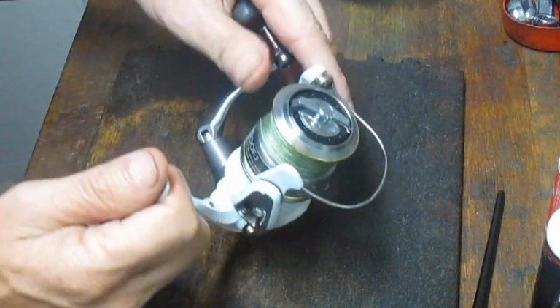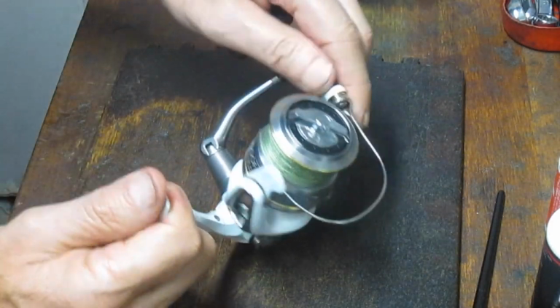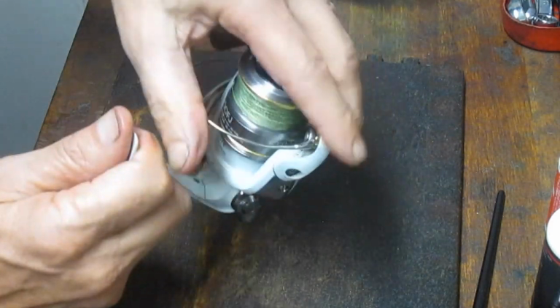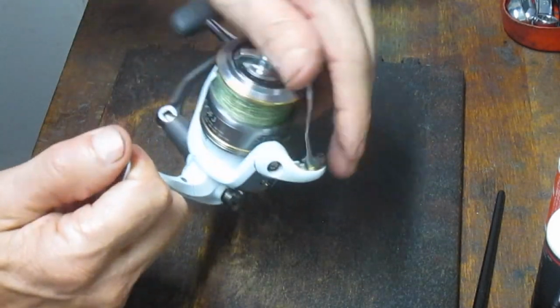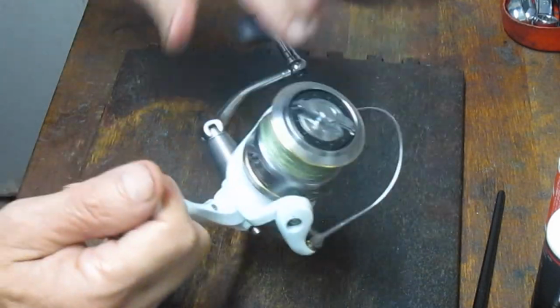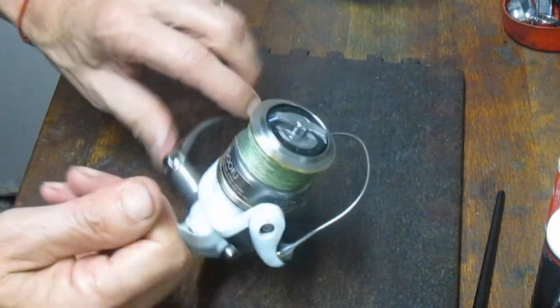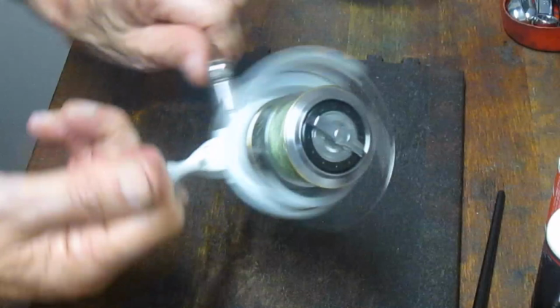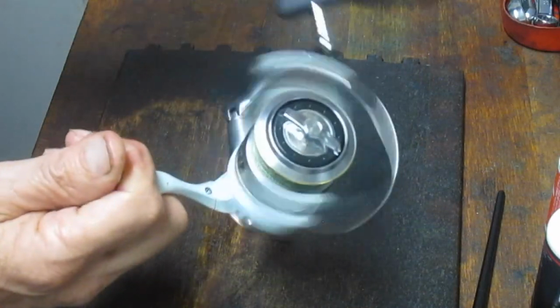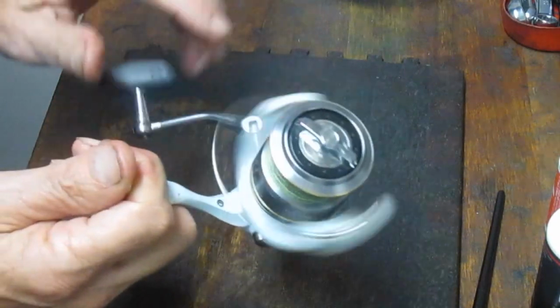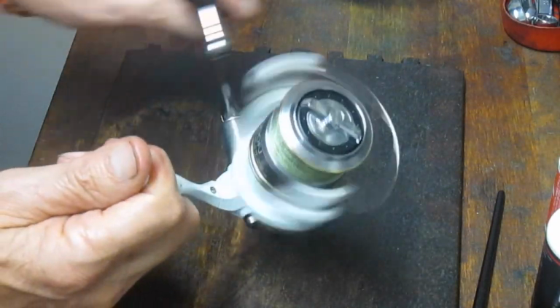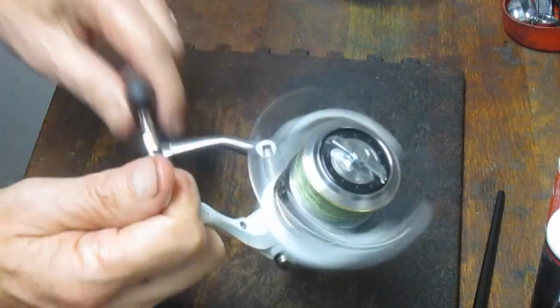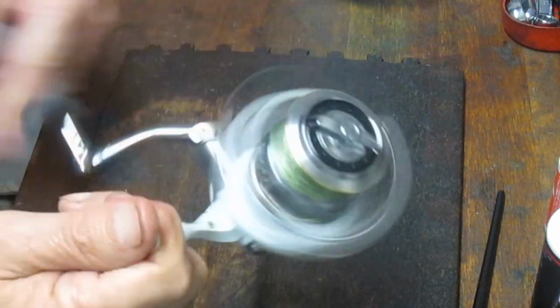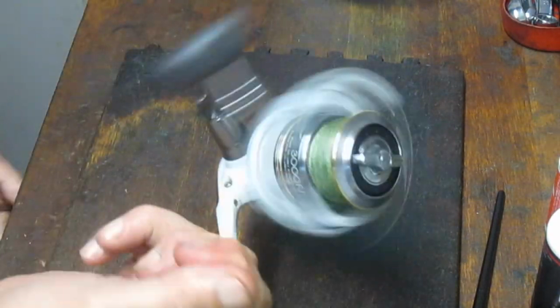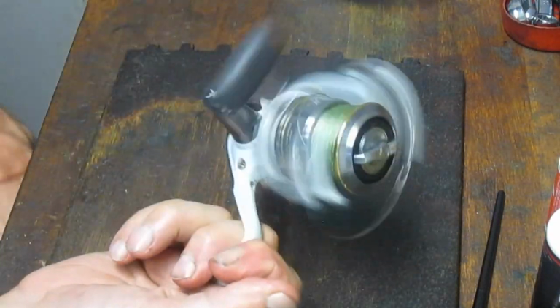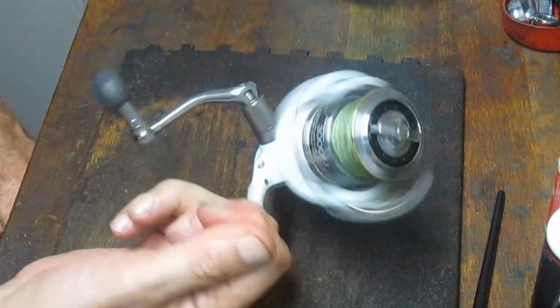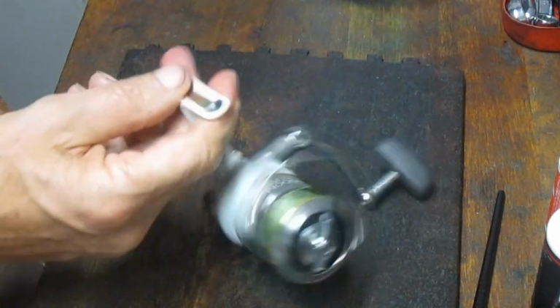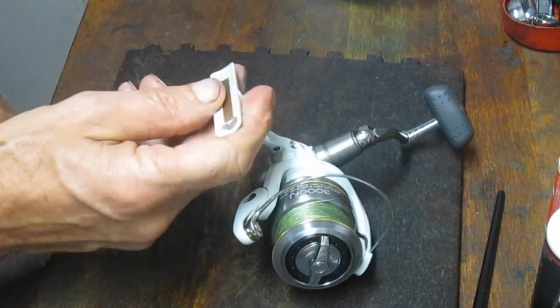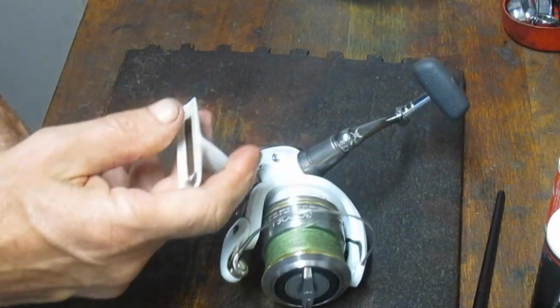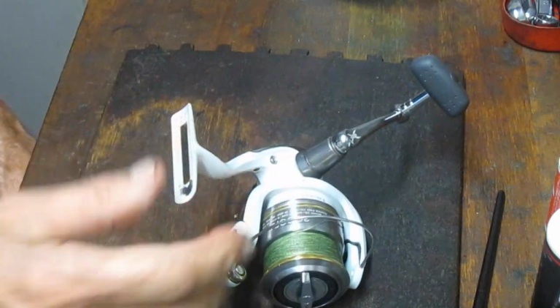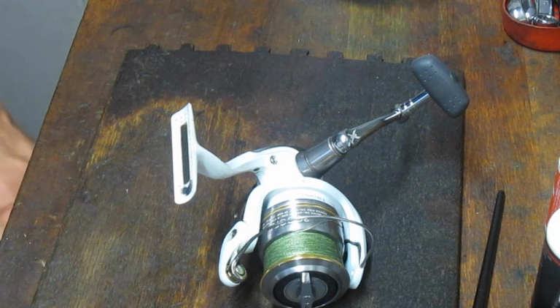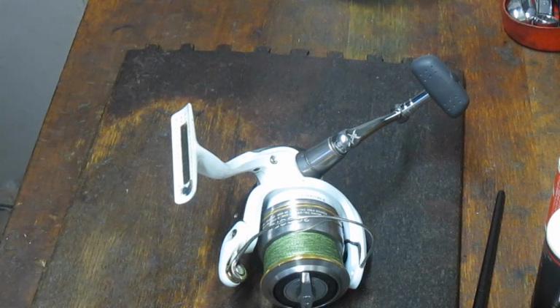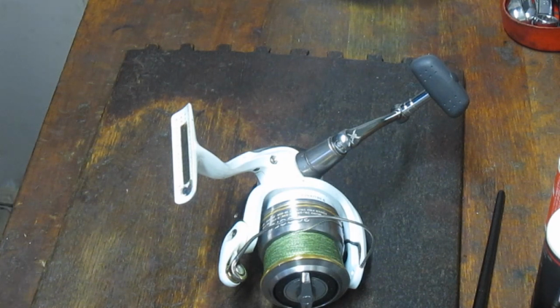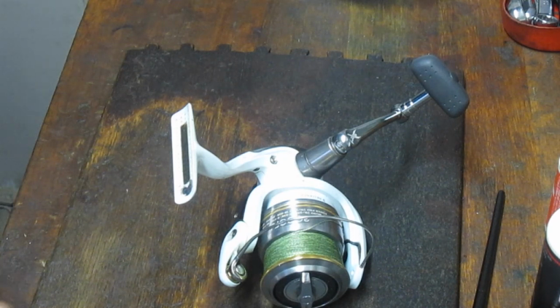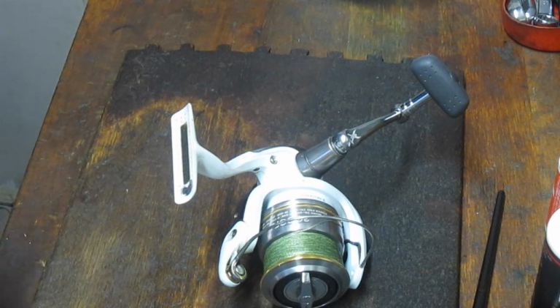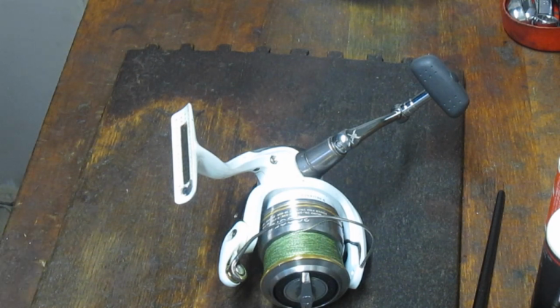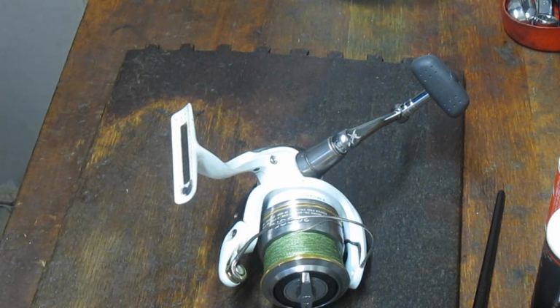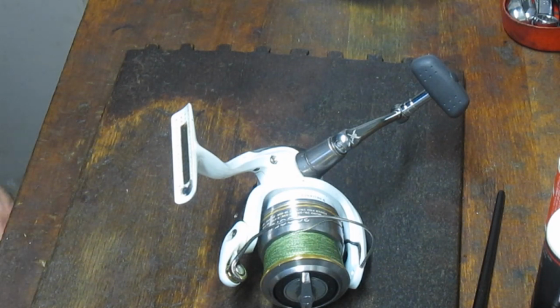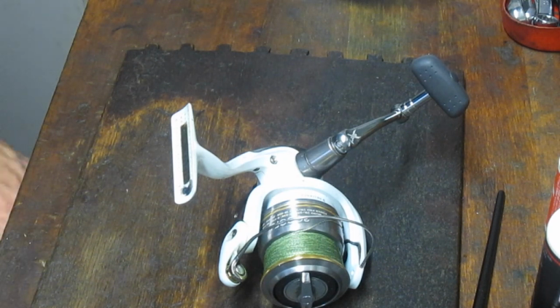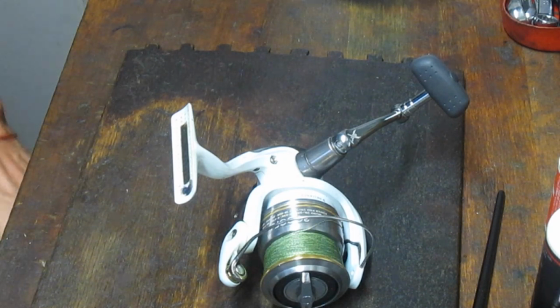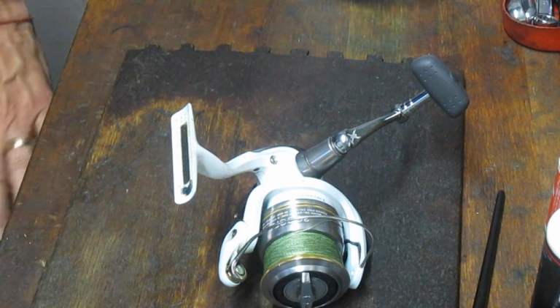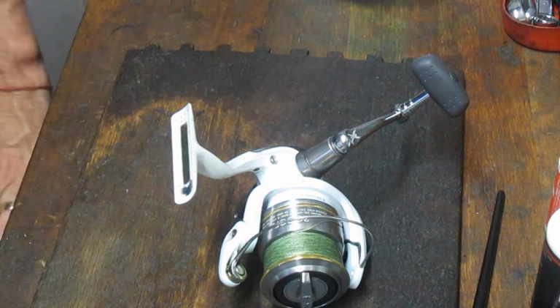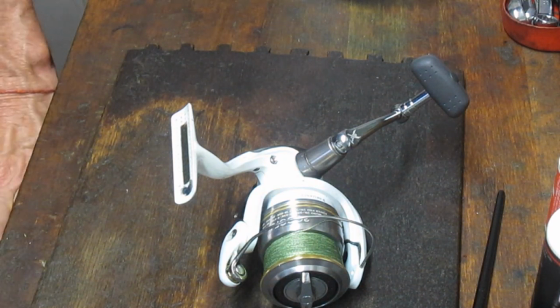There's your Shimano 3000FJ — this one's ready to go fishing again. I hope you've enjoyed the video; if you did, please like it, and if you want to see more of these, please subscribe. This is Dennis with Second Chance Tackle. Thank you for watching.